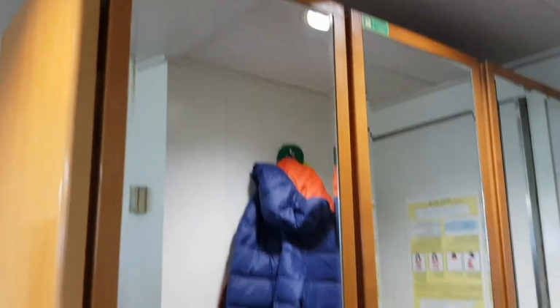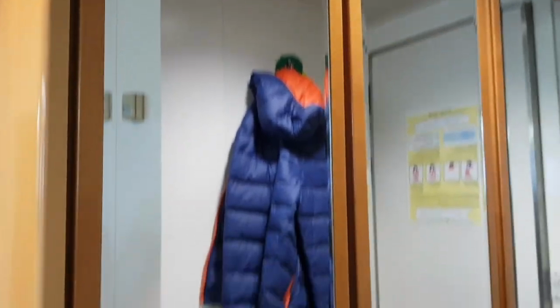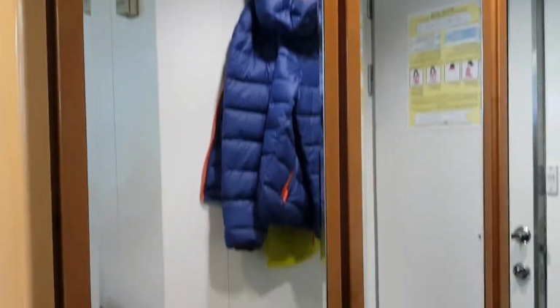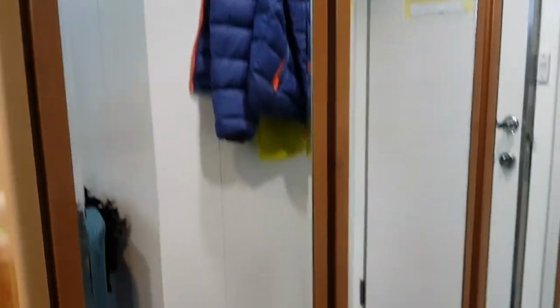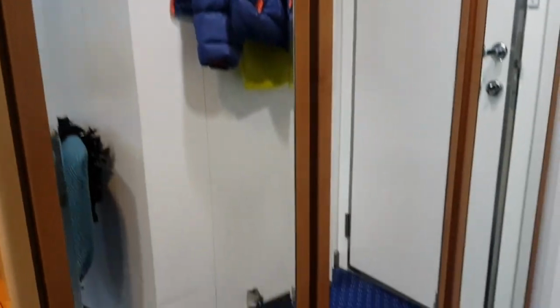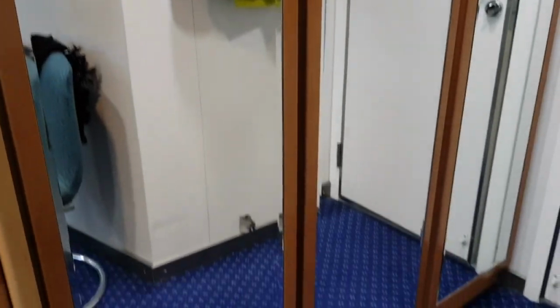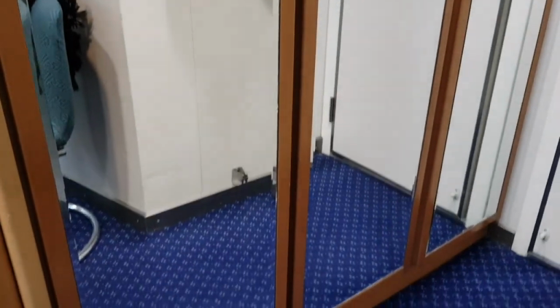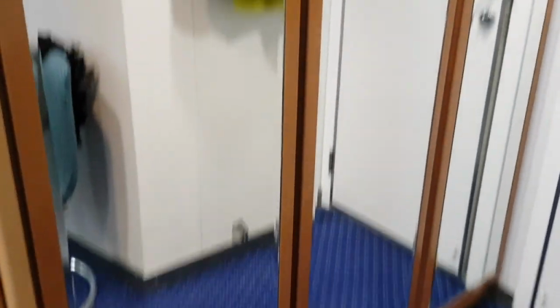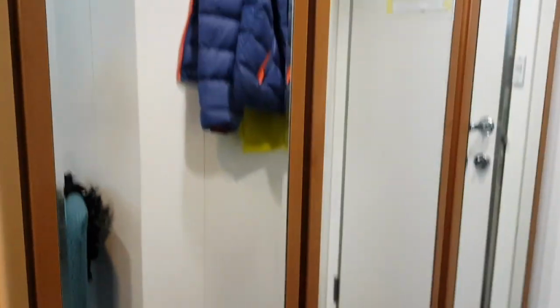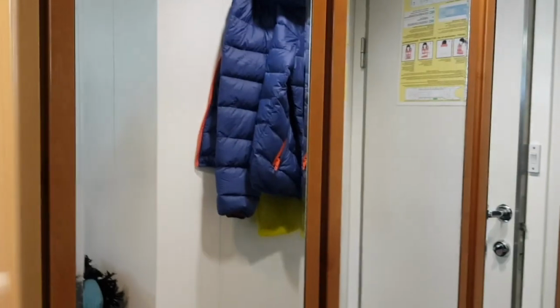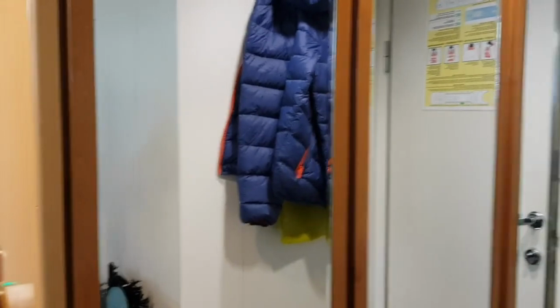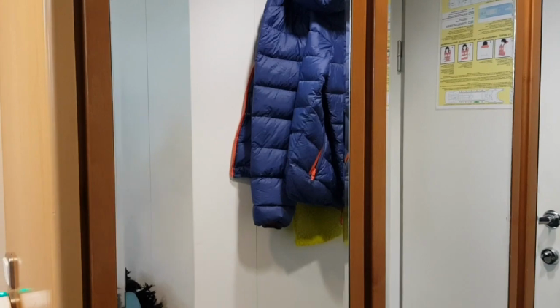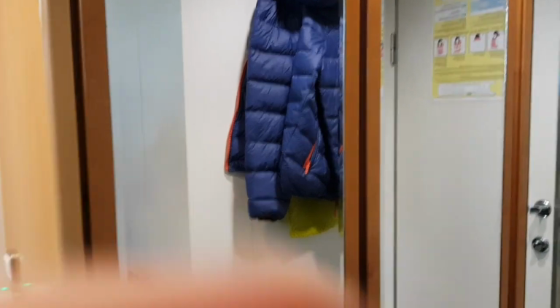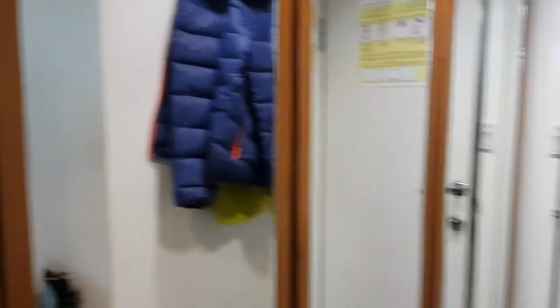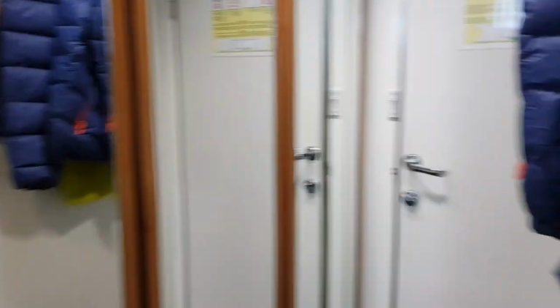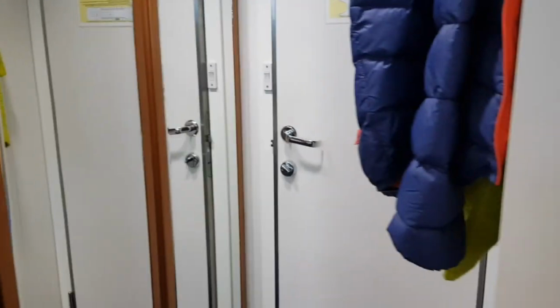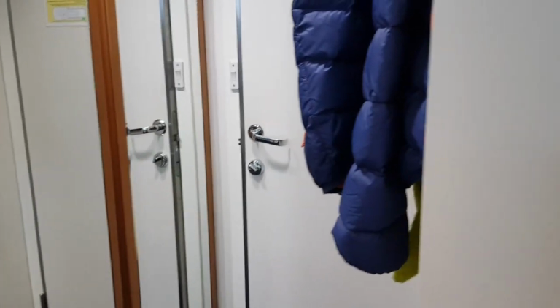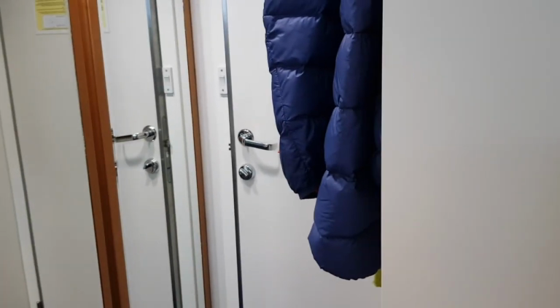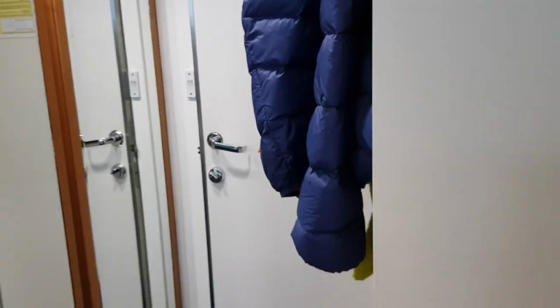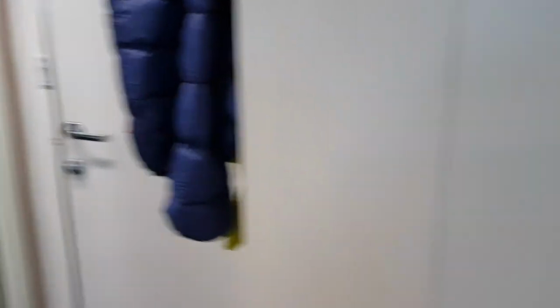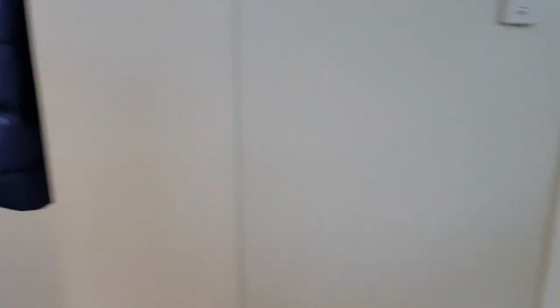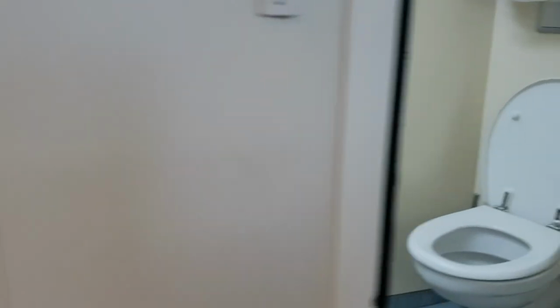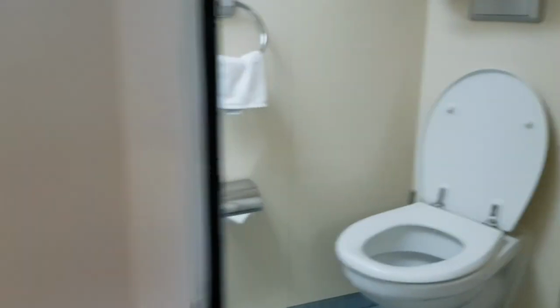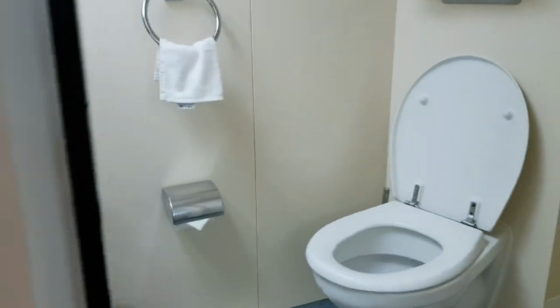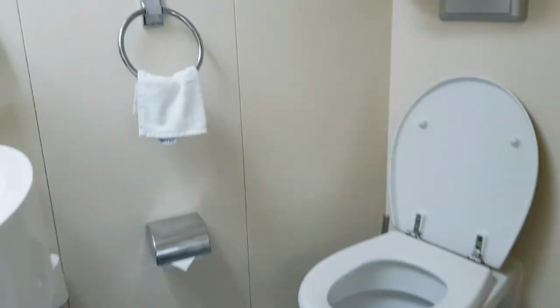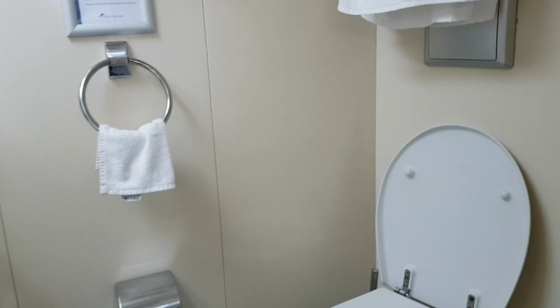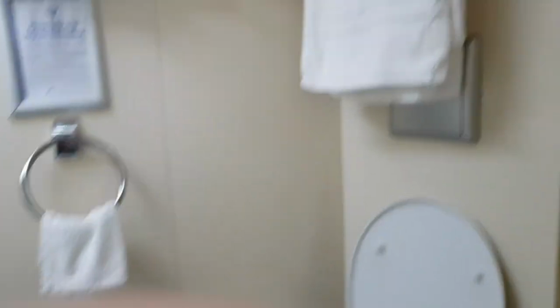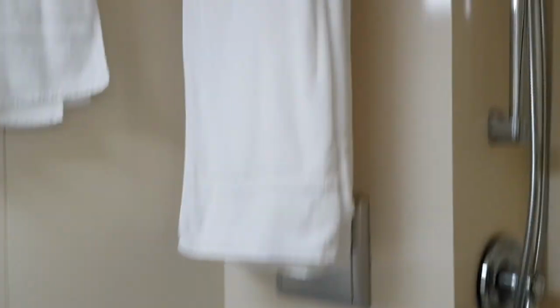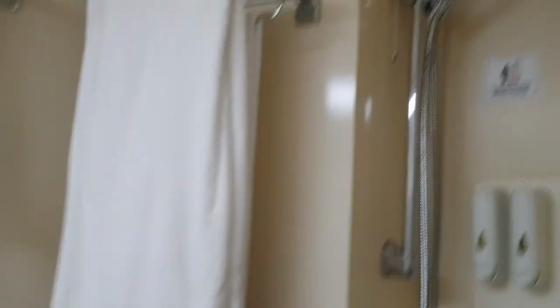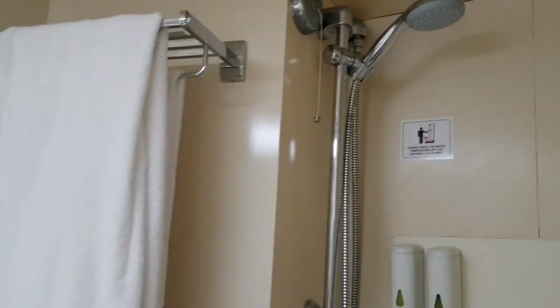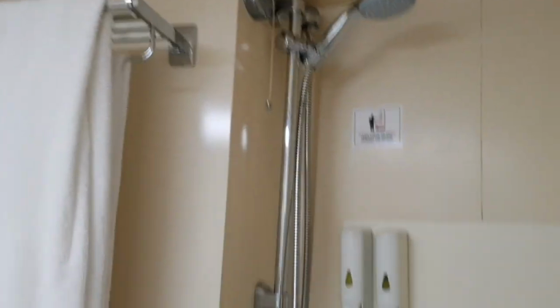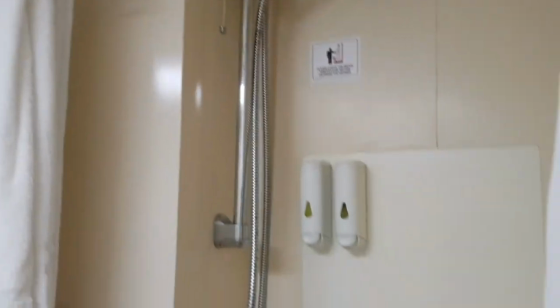Three-door wardrobes, so lots of space. There's also a safe in there. I'll just show you through the bathroom, which is the same as the other cabins that we've been showing you.